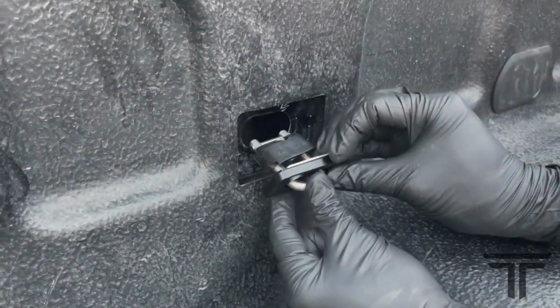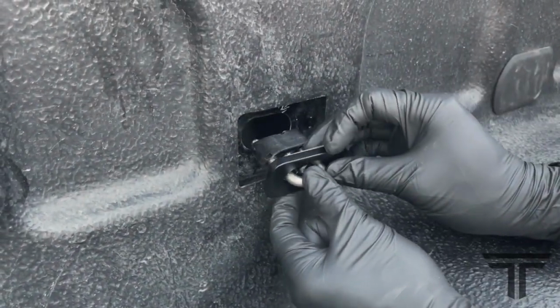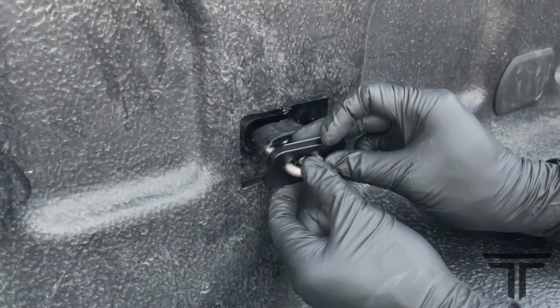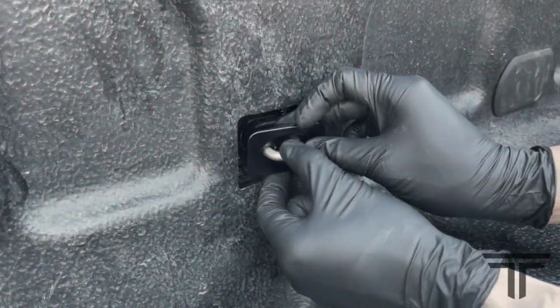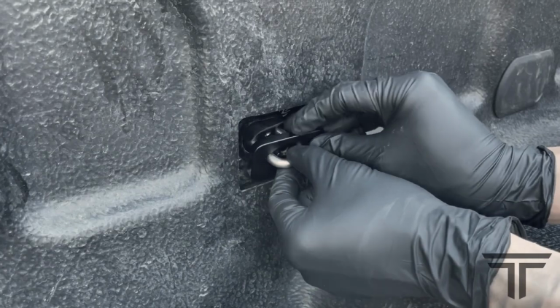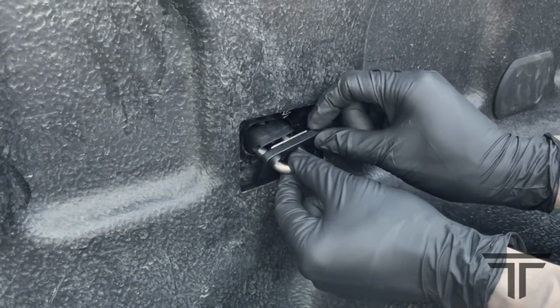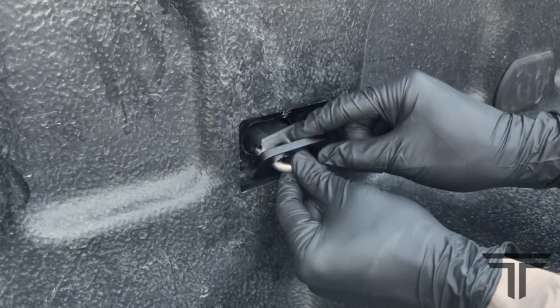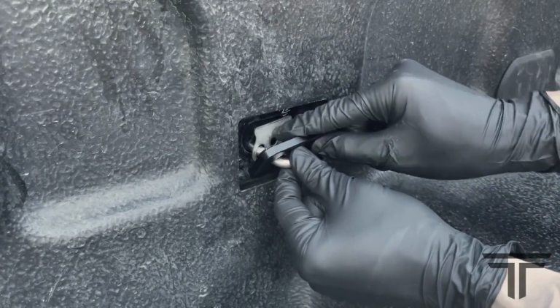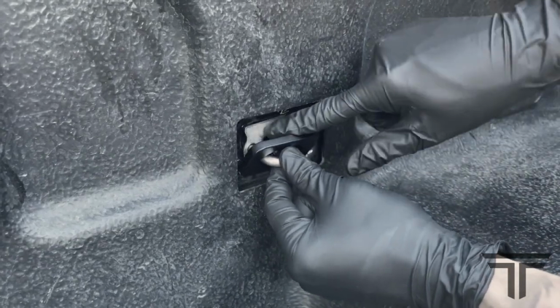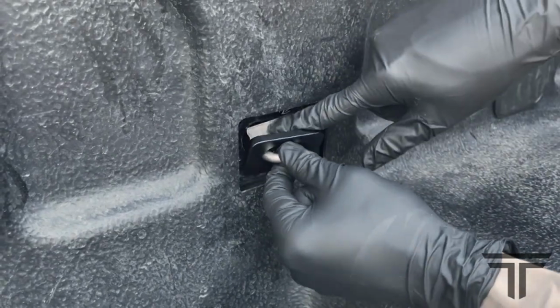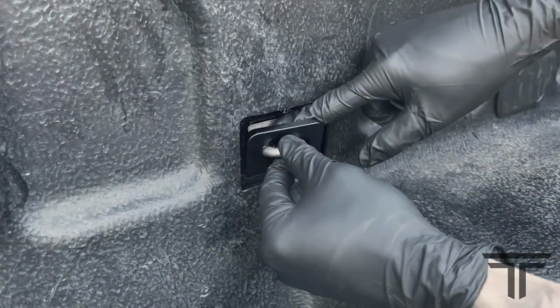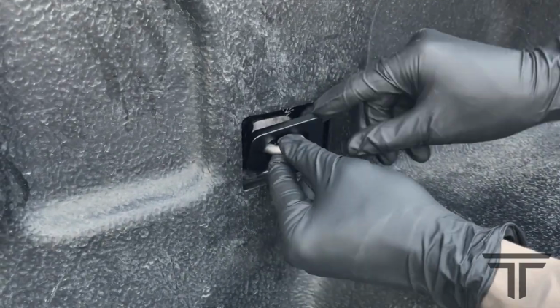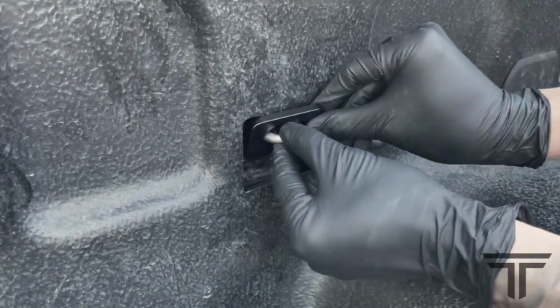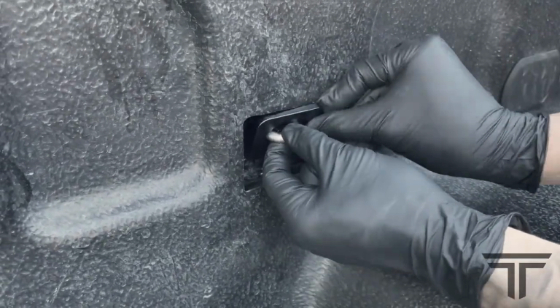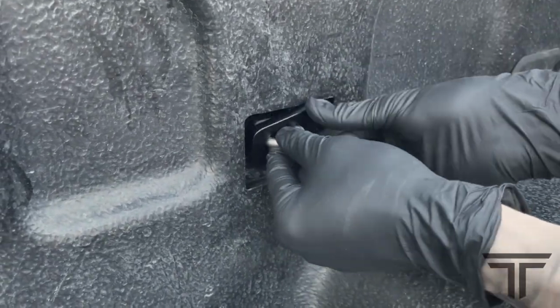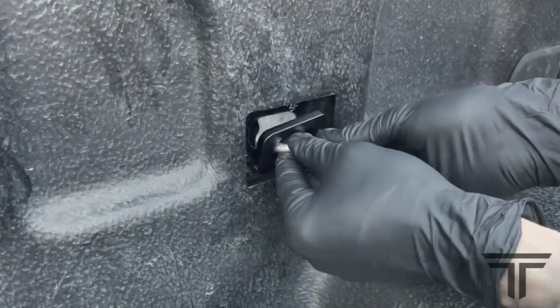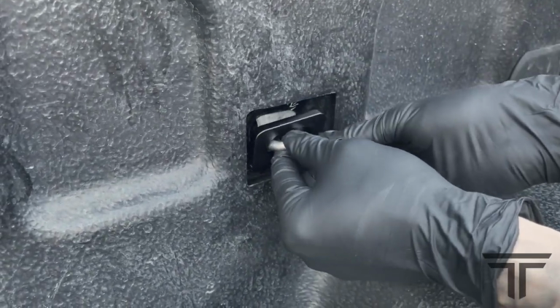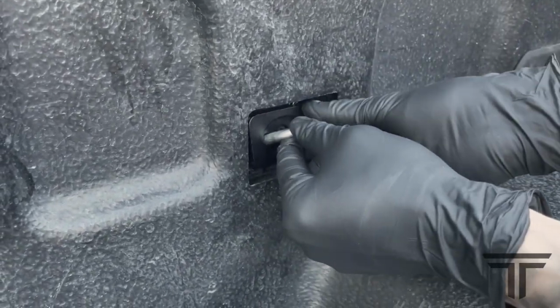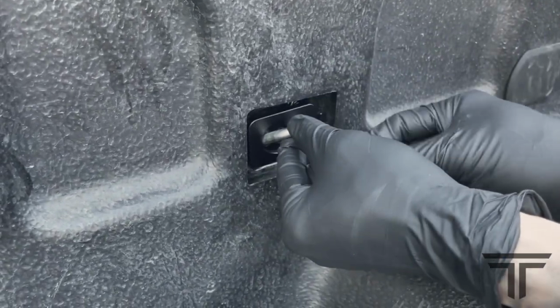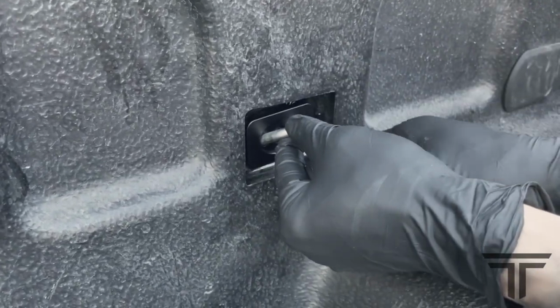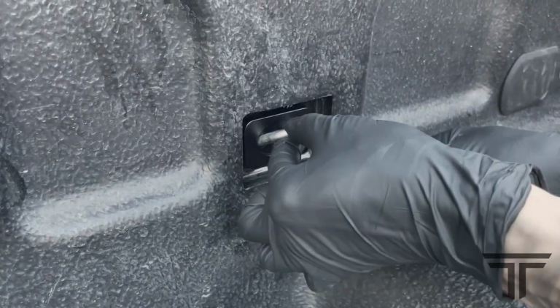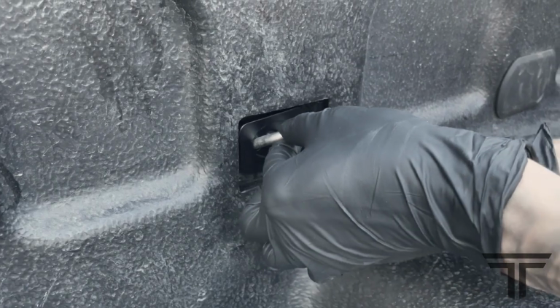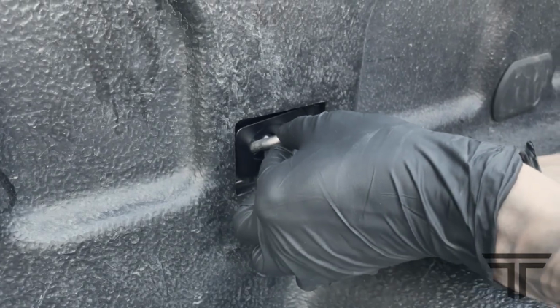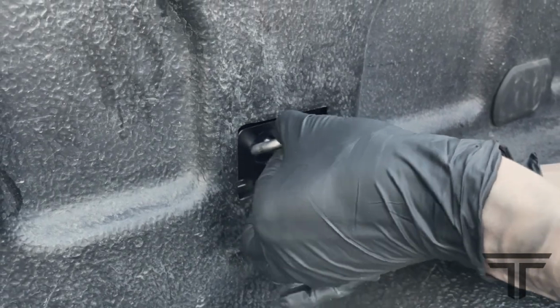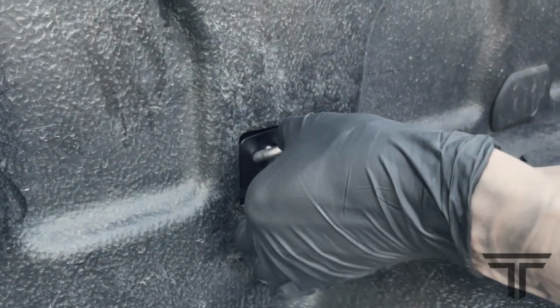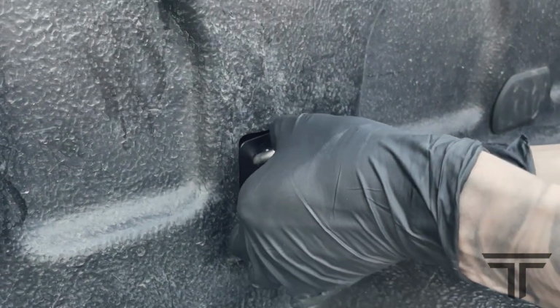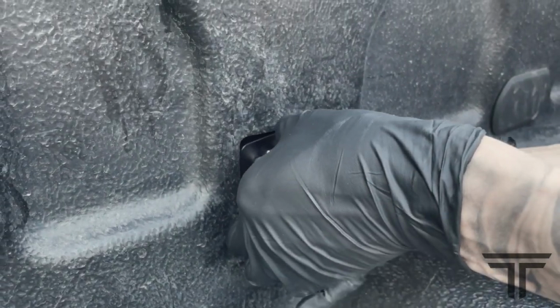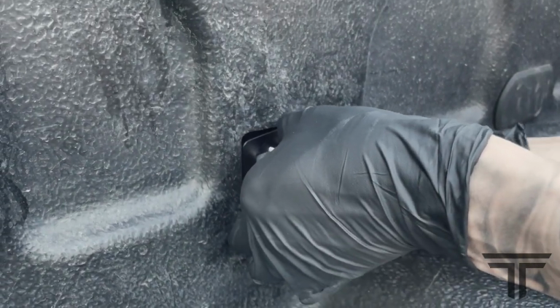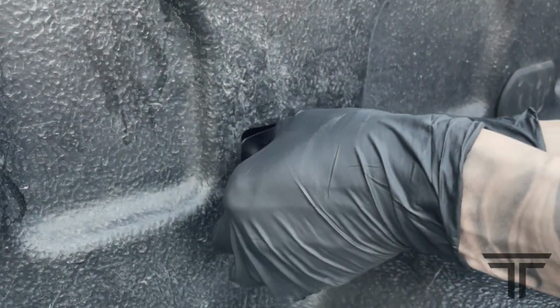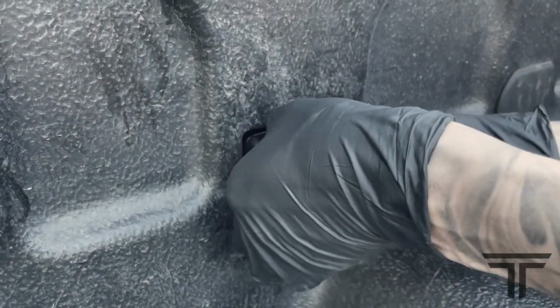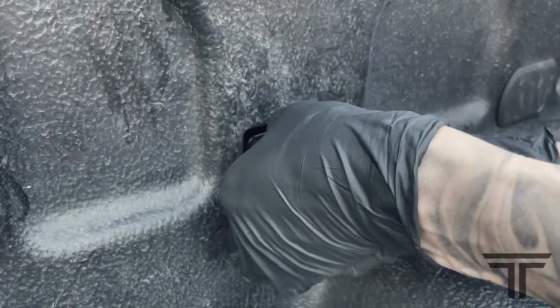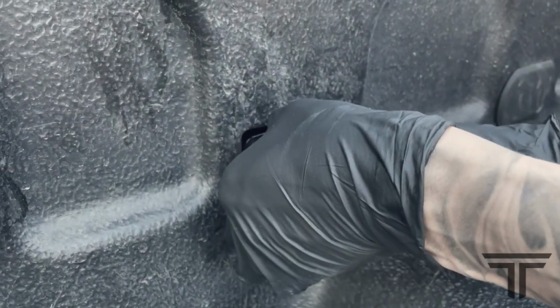Insert the anchor base and slightly lift and position the steel plate into the truck bed sidewall. Ensure the steel plate is sitting flat, centered, and secure against the inner wall of the stake pocket.